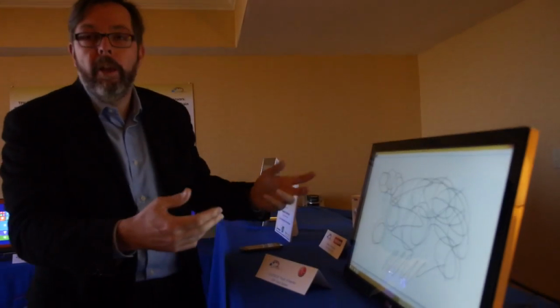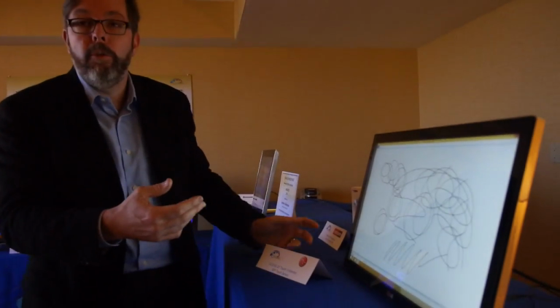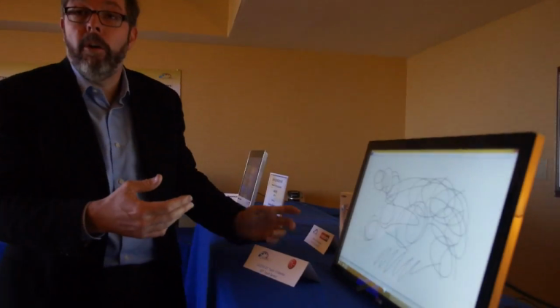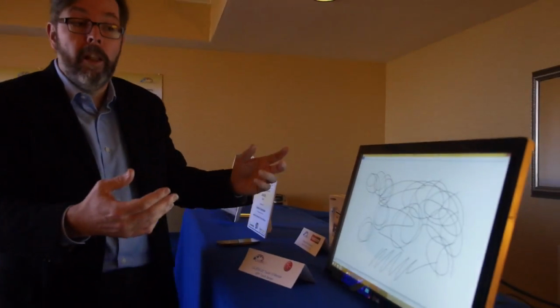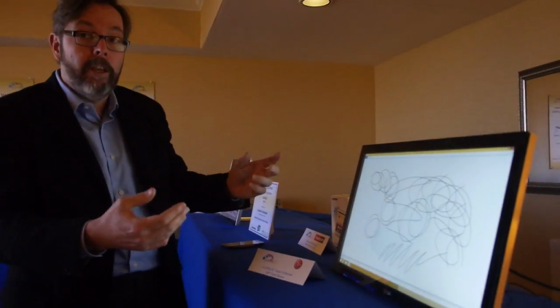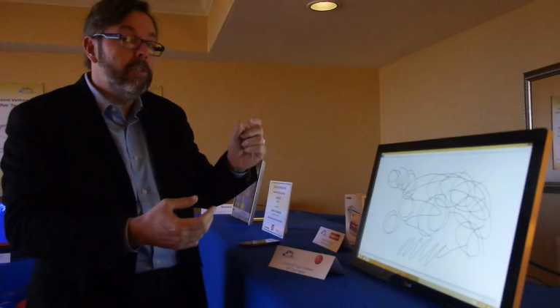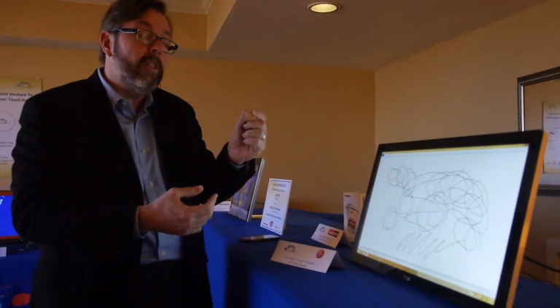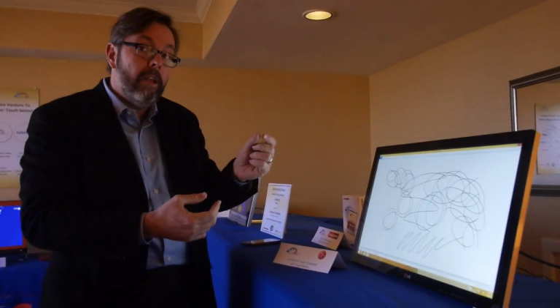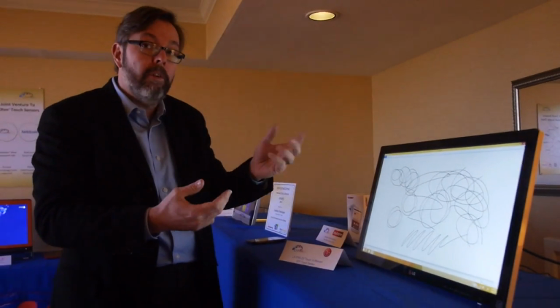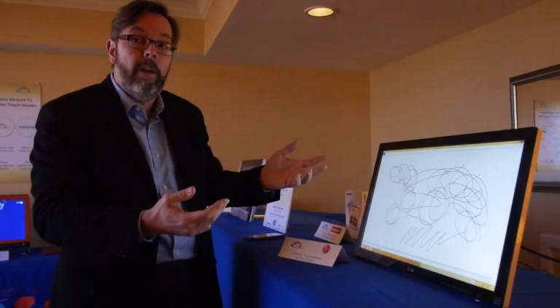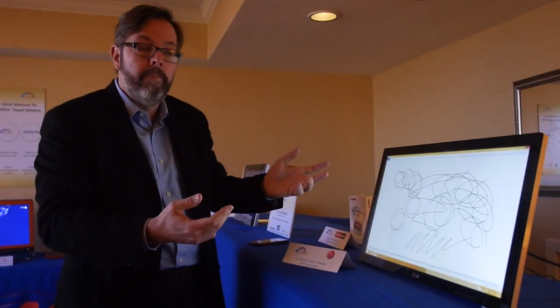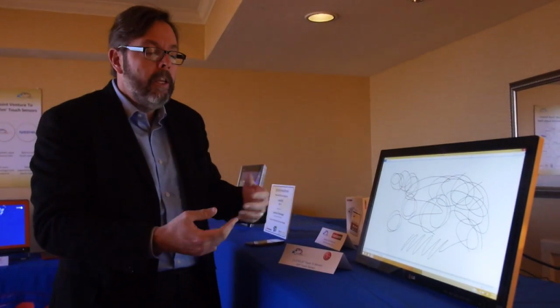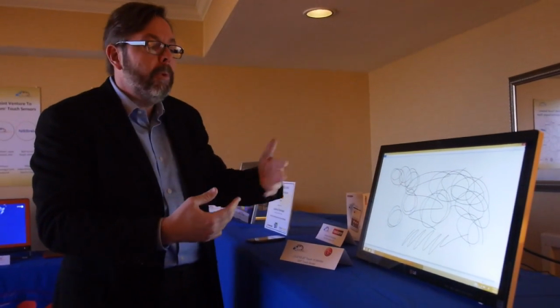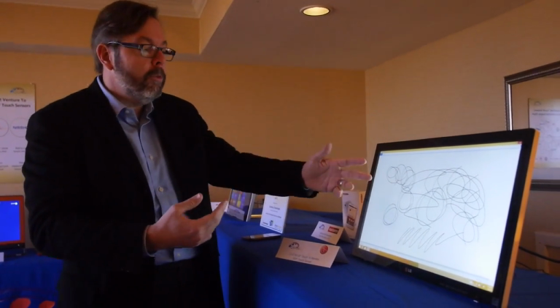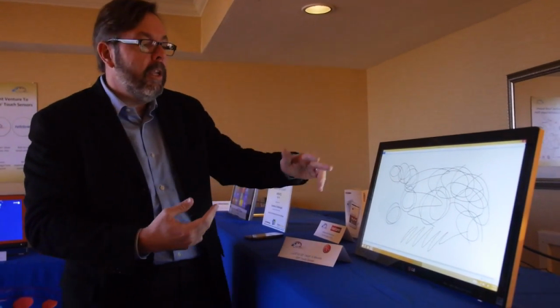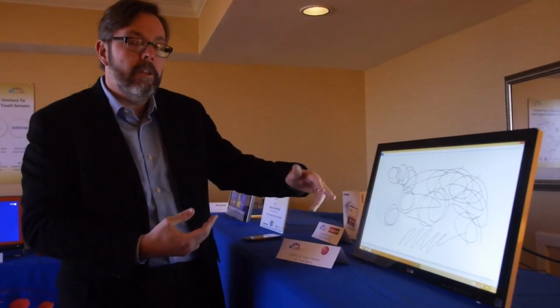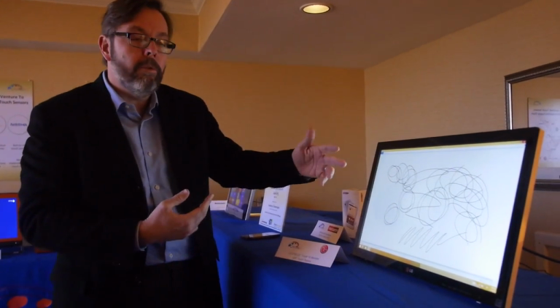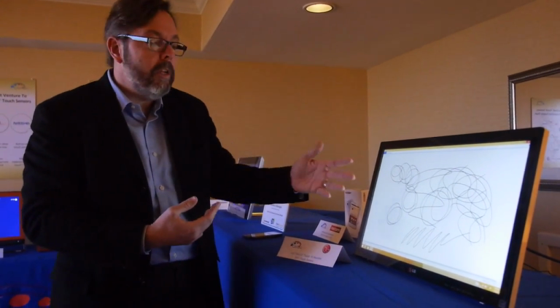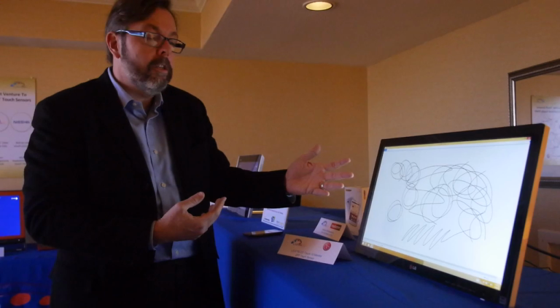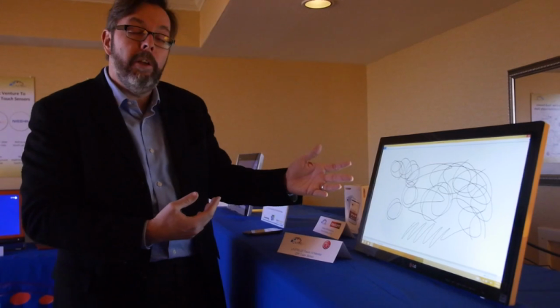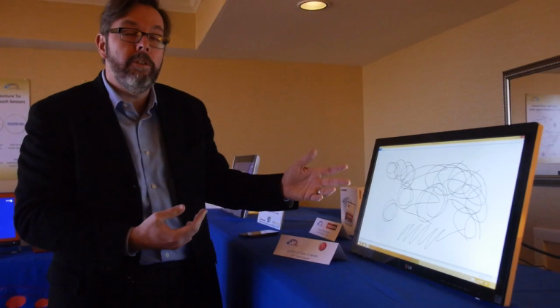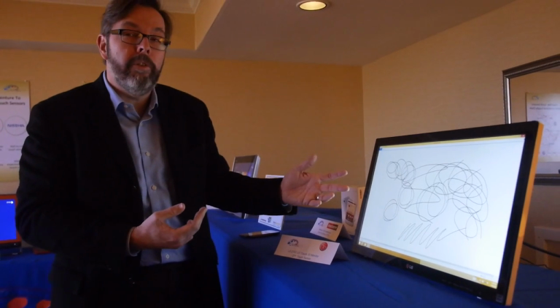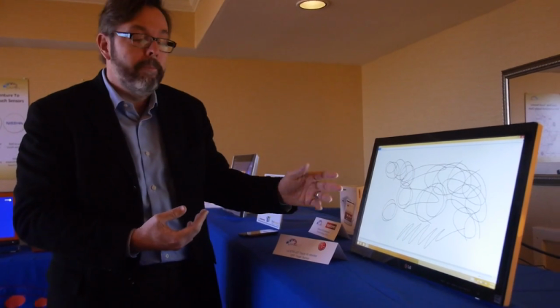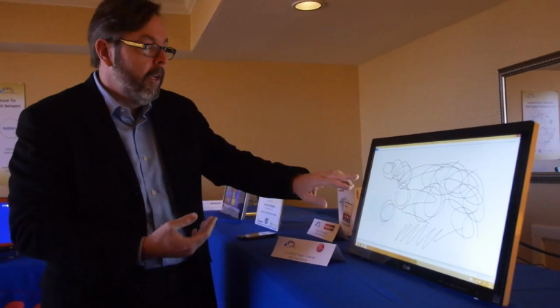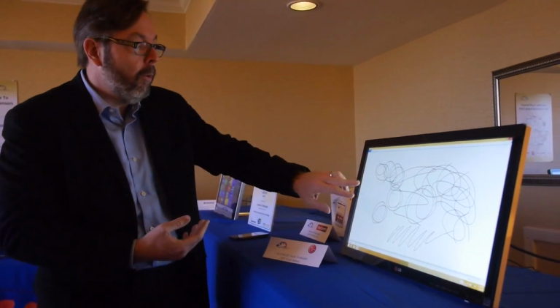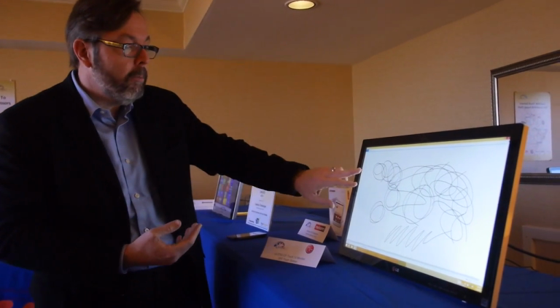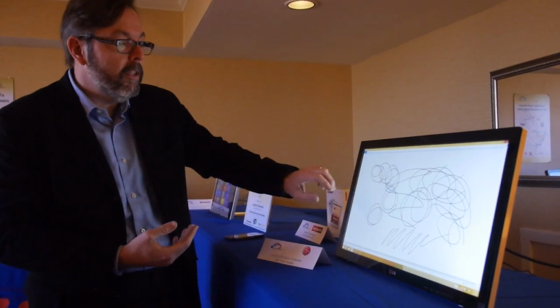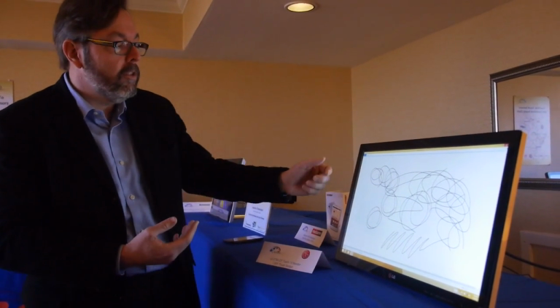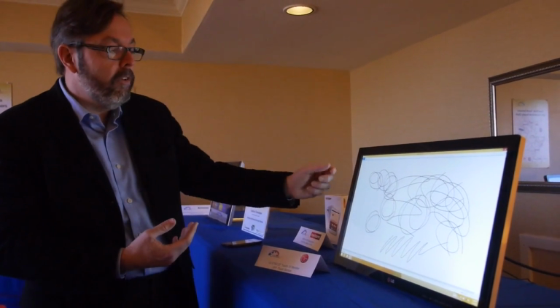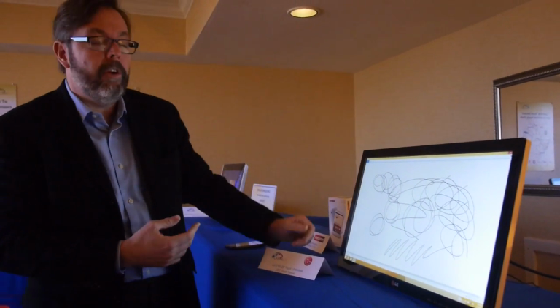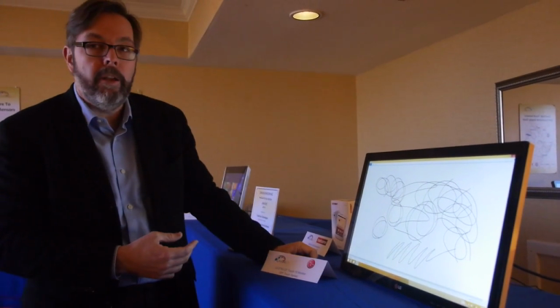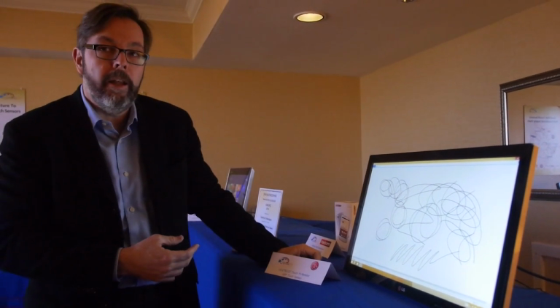Normally, to build a touch sensor this large you'd have to do that on glass, which is very thick and very heavy. But because we can get to this great conductivity on just film, we can make this sensor very, very thin and light.